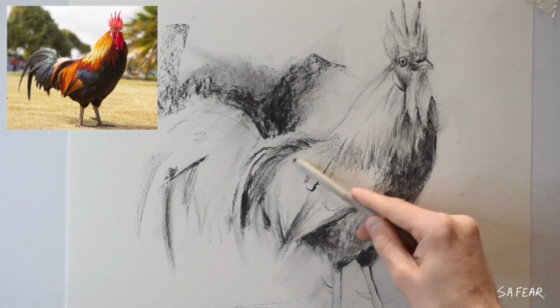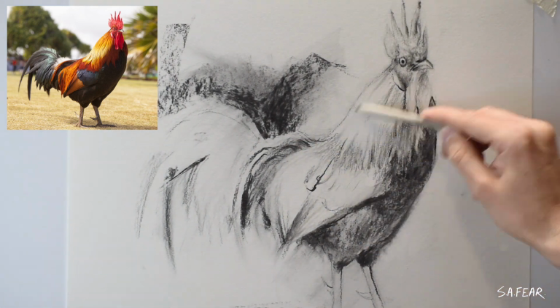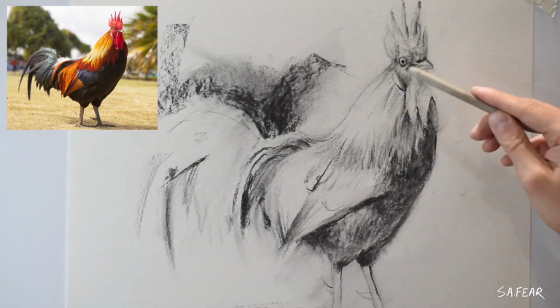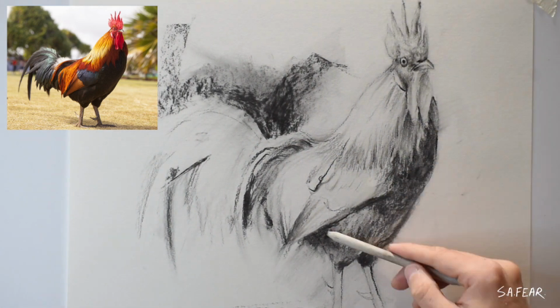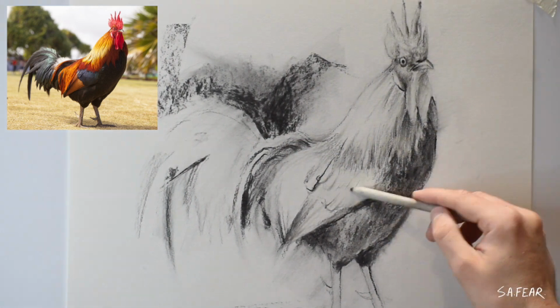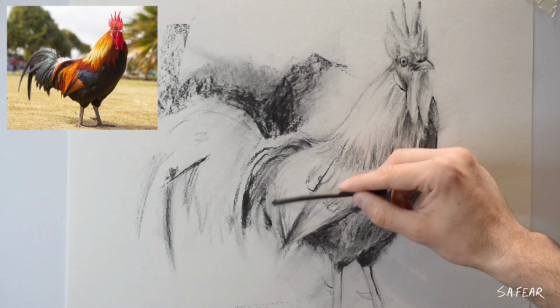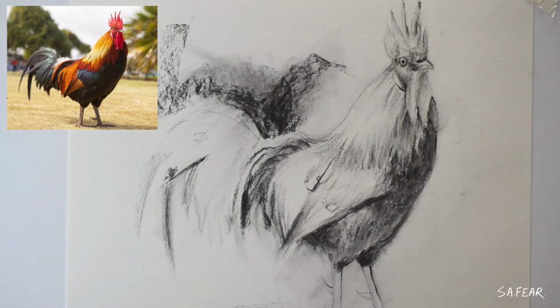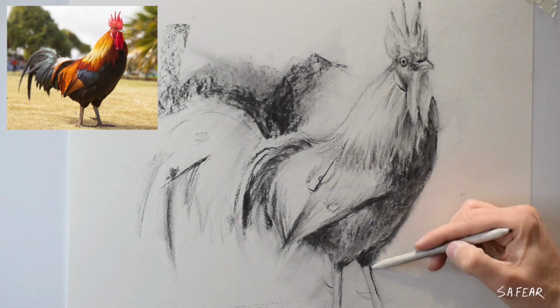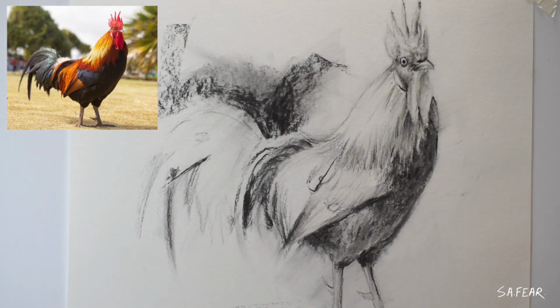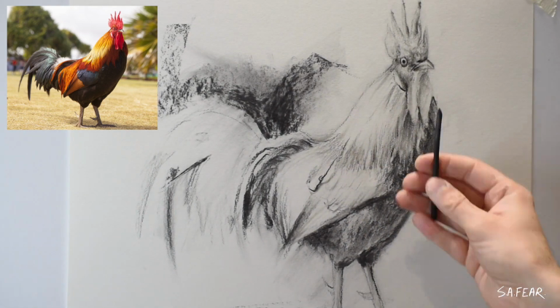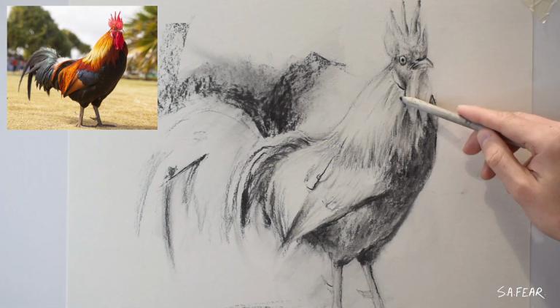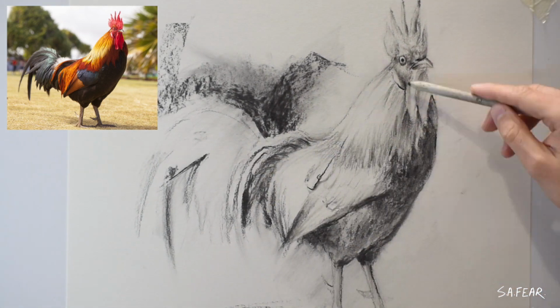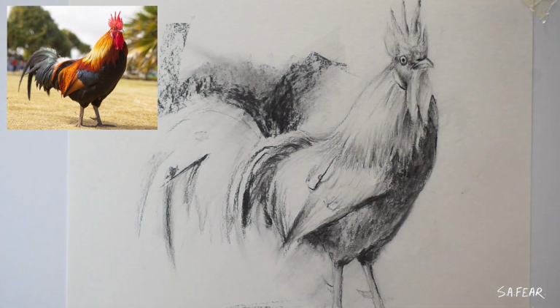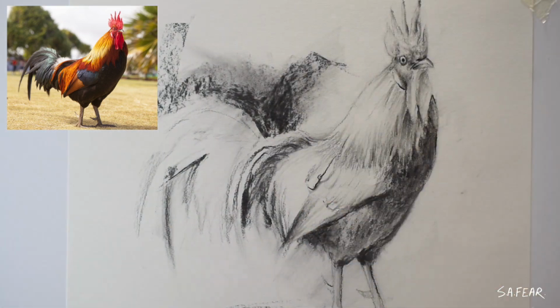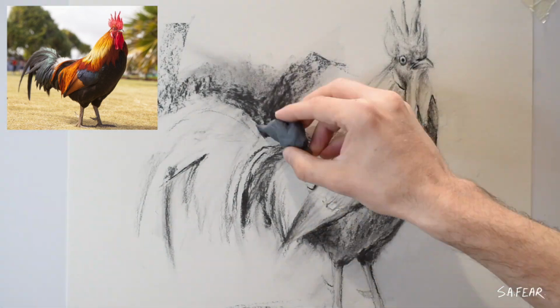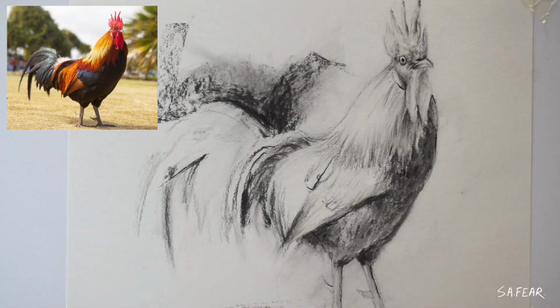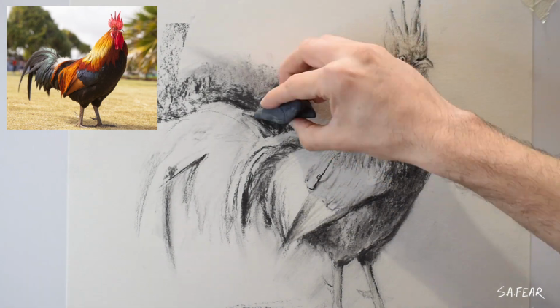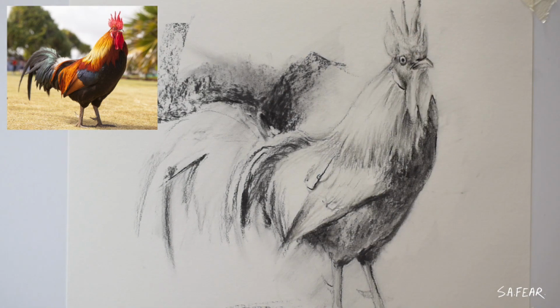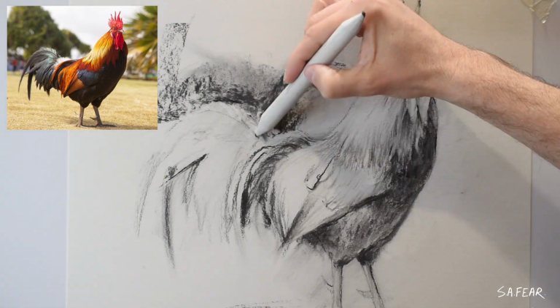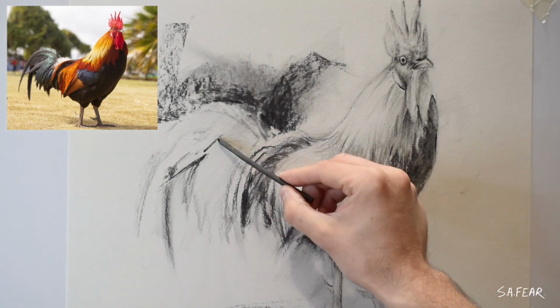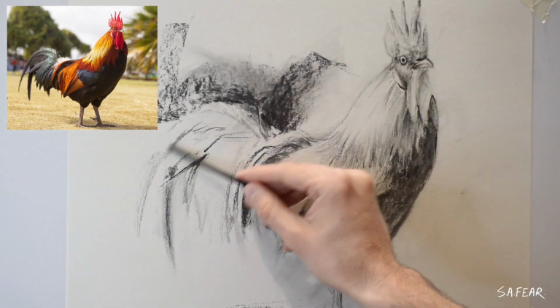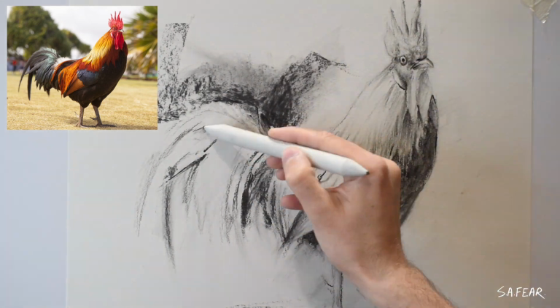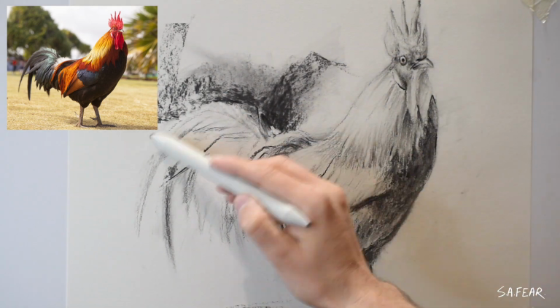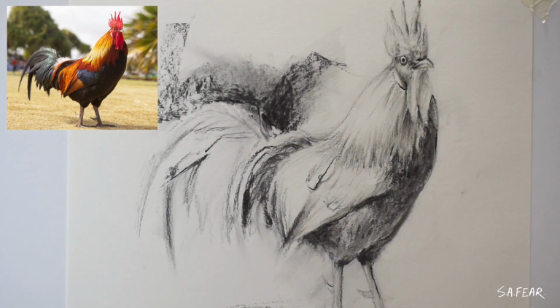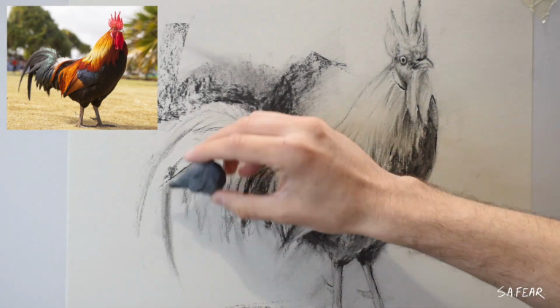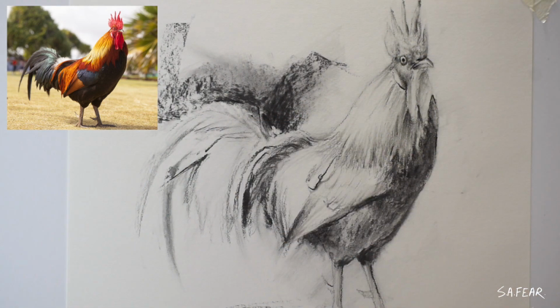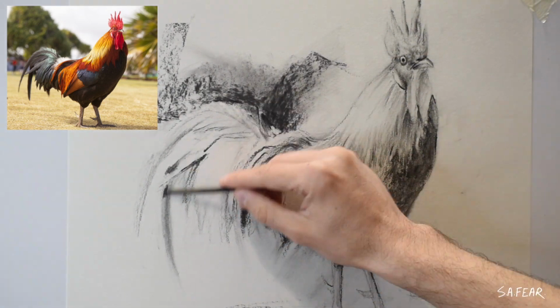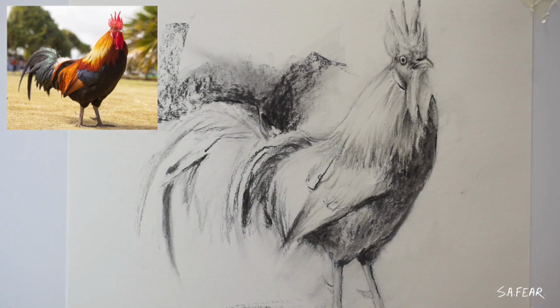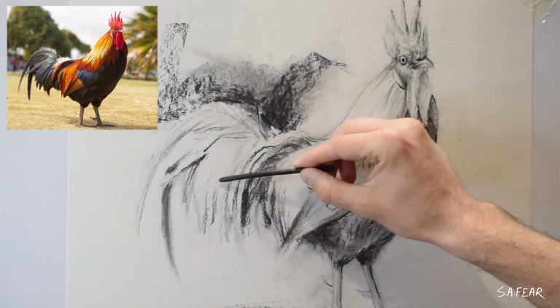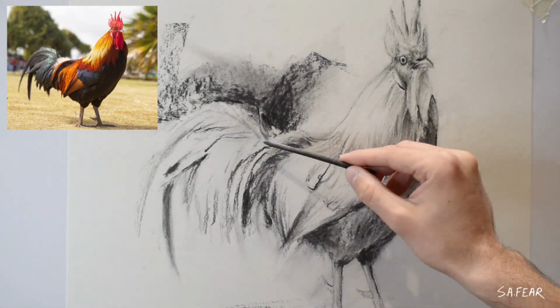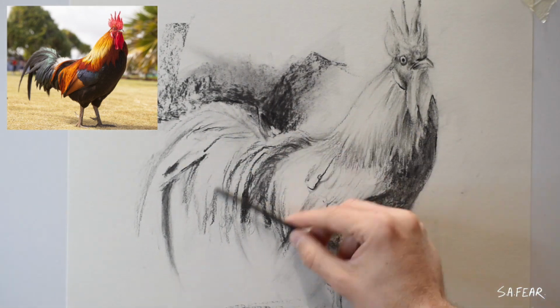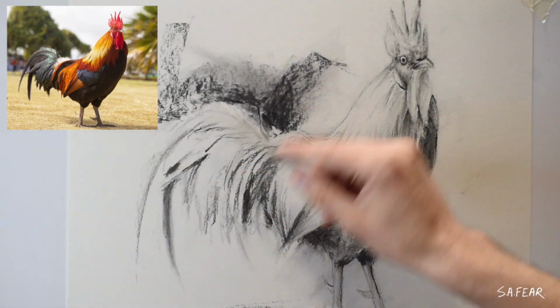I use my blending stumps quite a lot to draw with. It gives me that mid-tone to play around with and I can reload it with charcoal by rubbing the nib gently on a really dark part of the drawing and almost kind of paint with it.